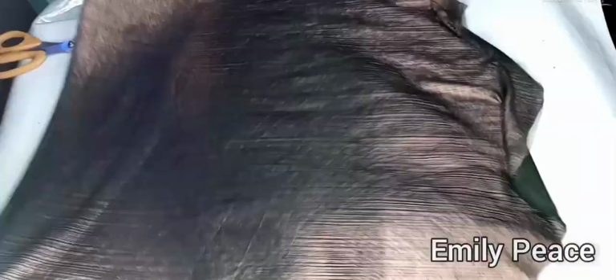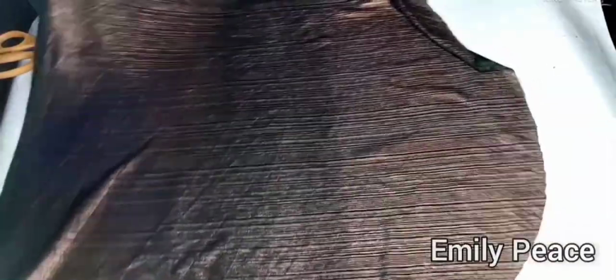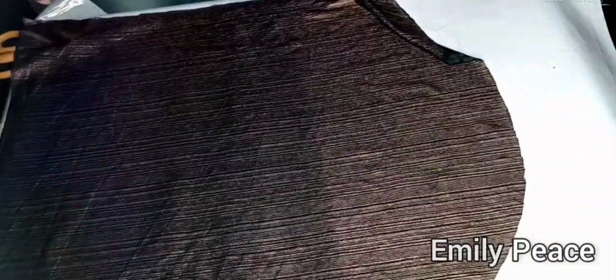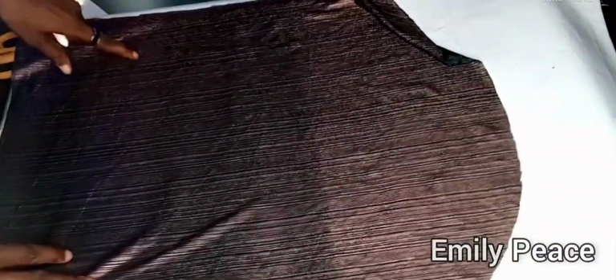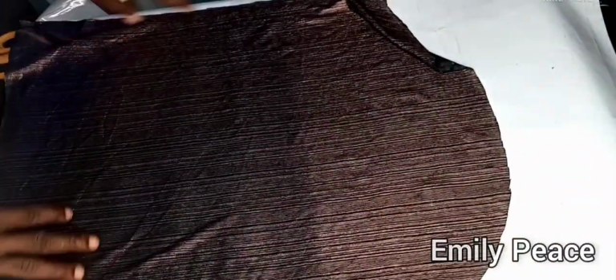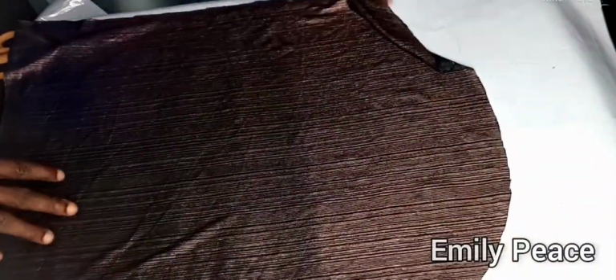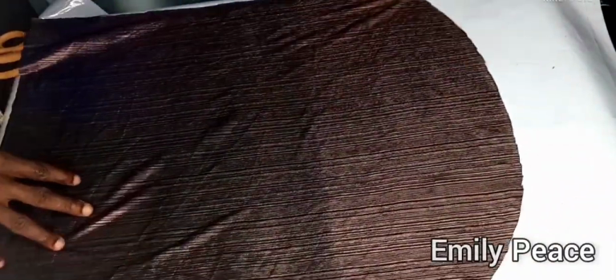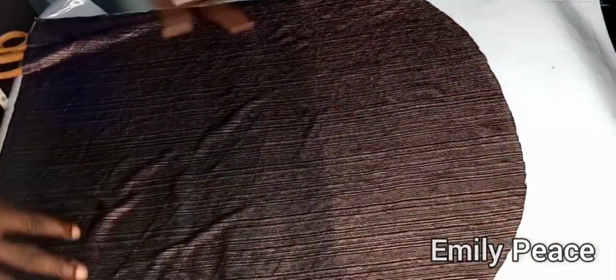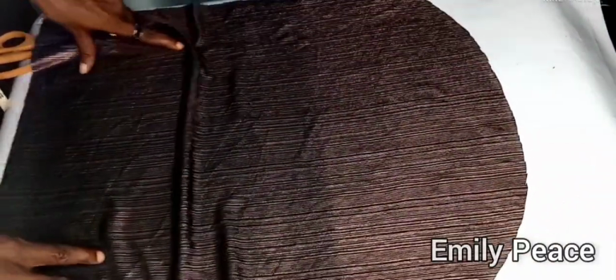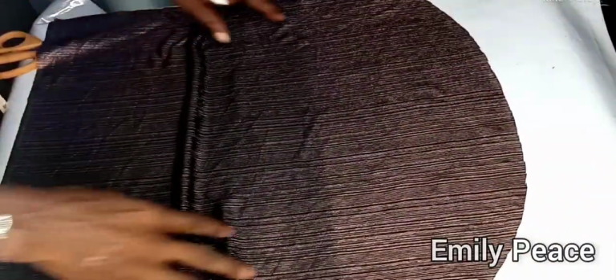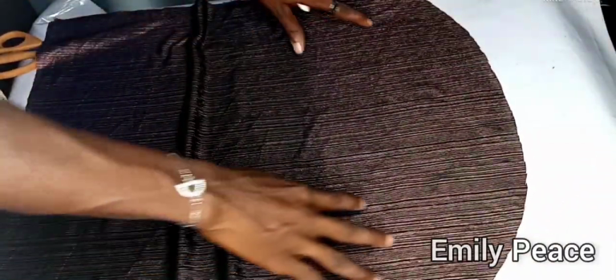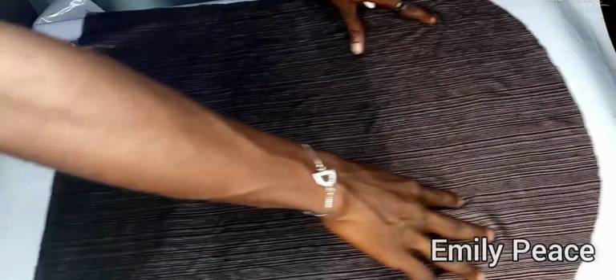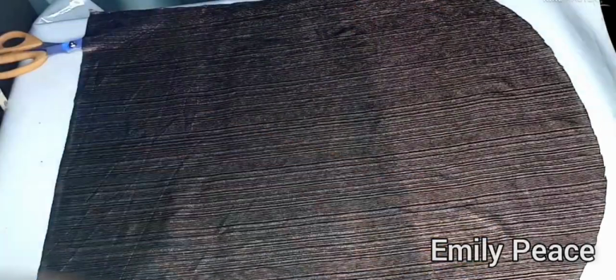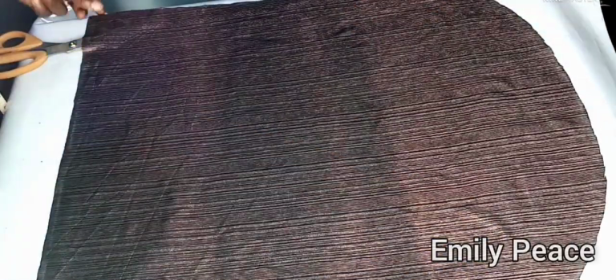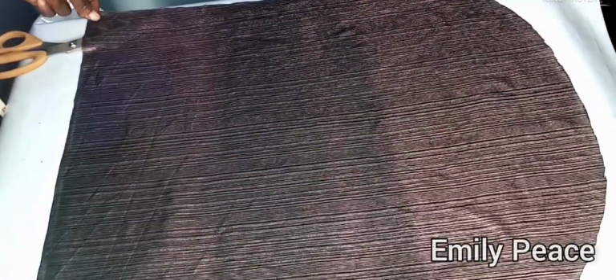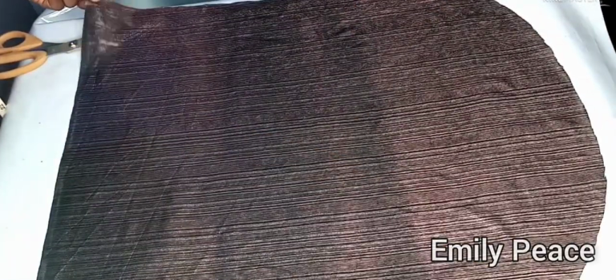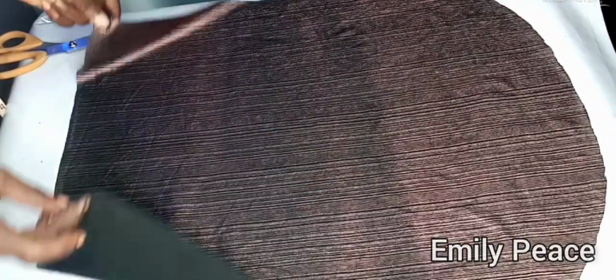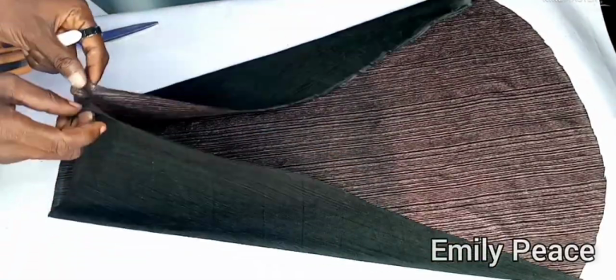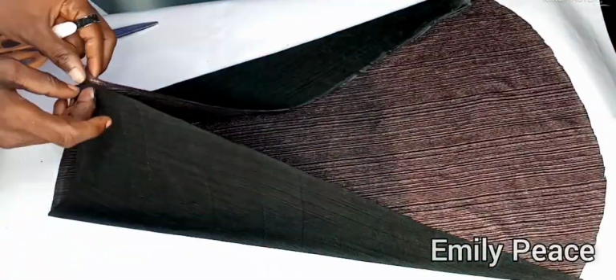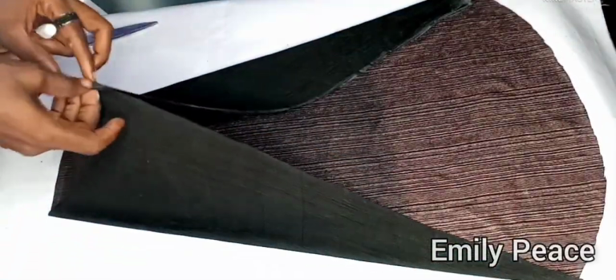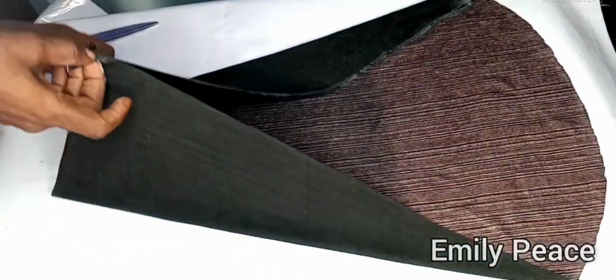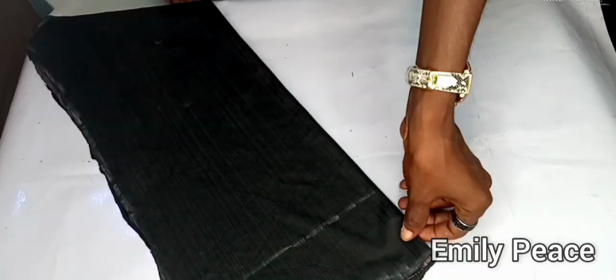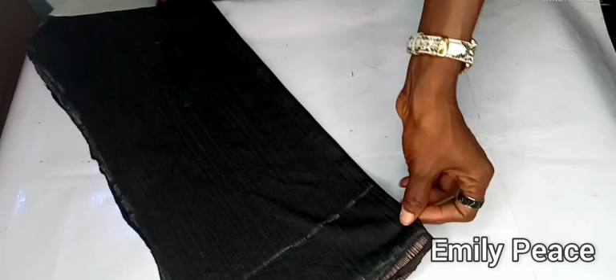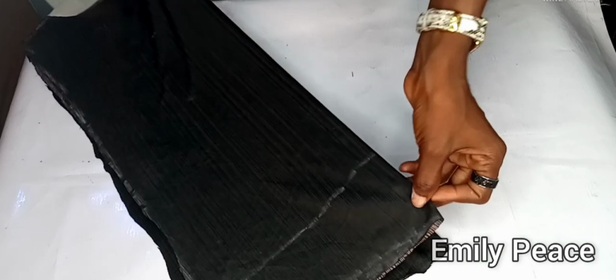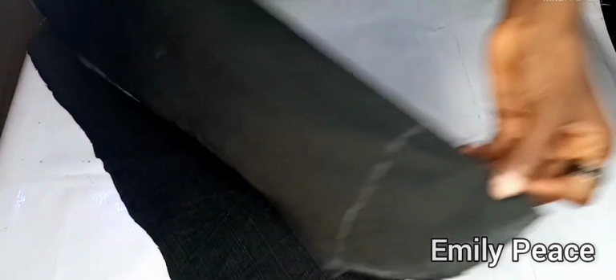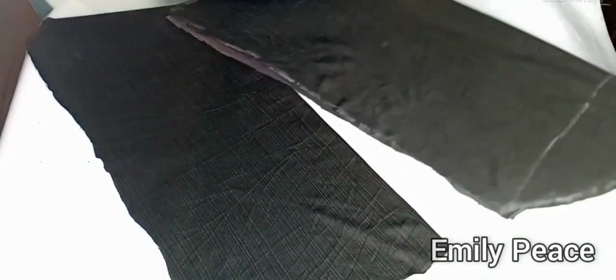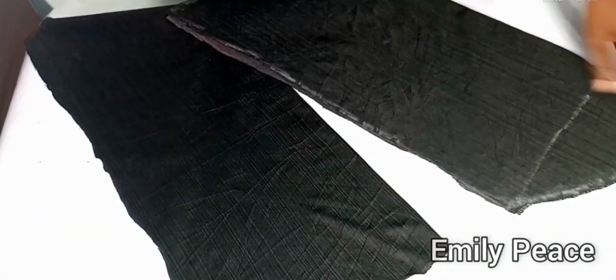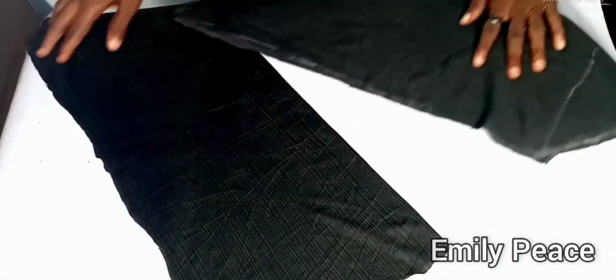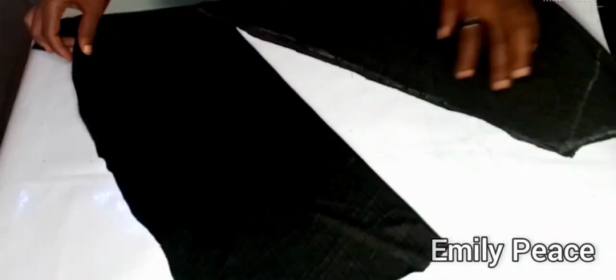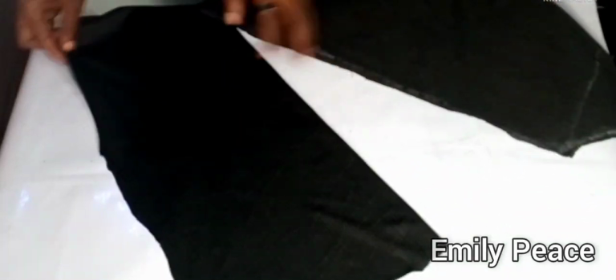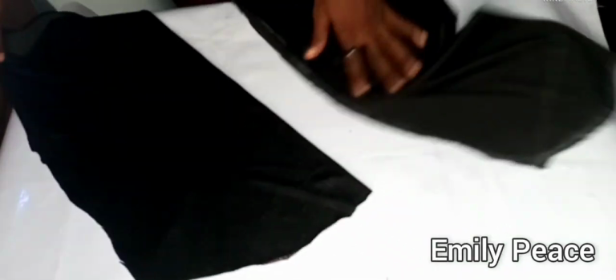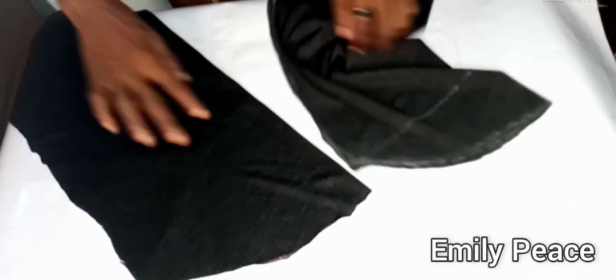This is what the sleeve looks like when it's open. I used it to cut the second sleeve as well, and after cutting this is what I have.